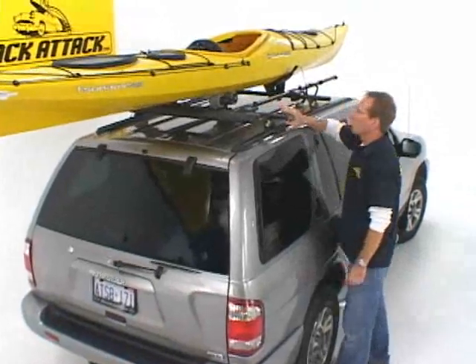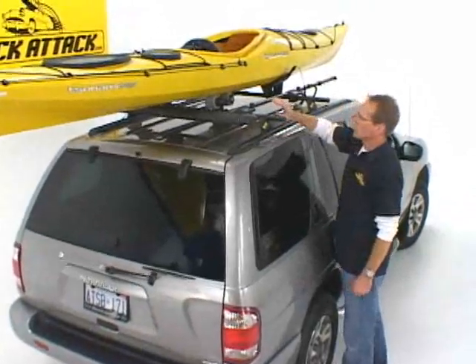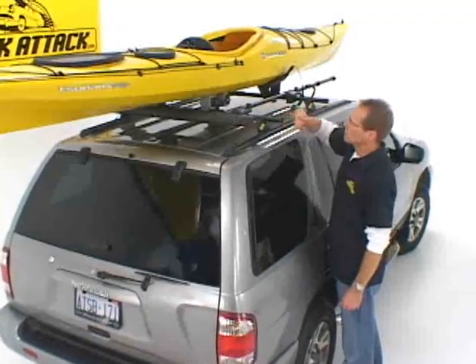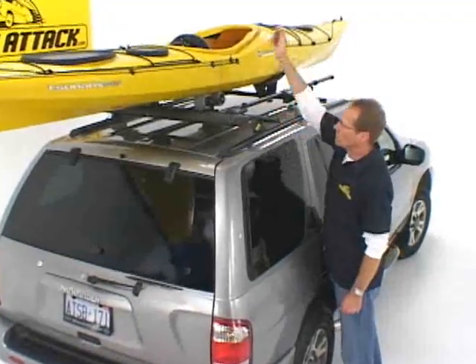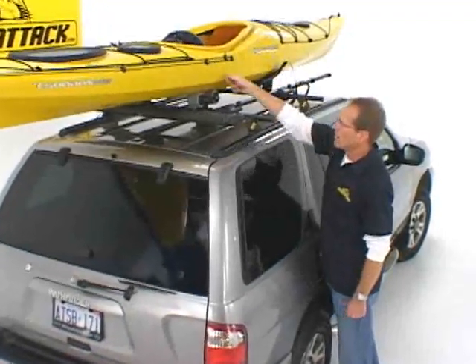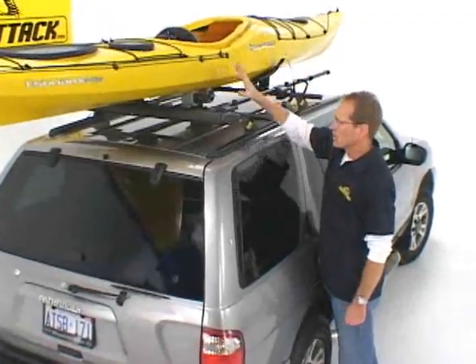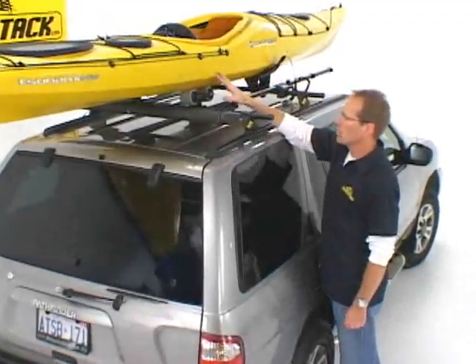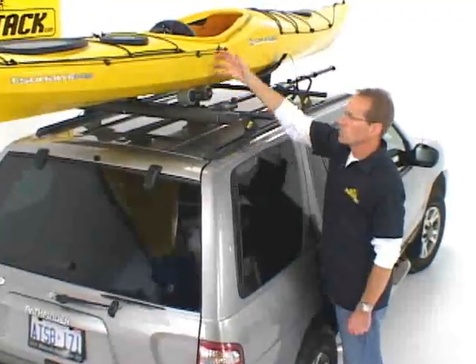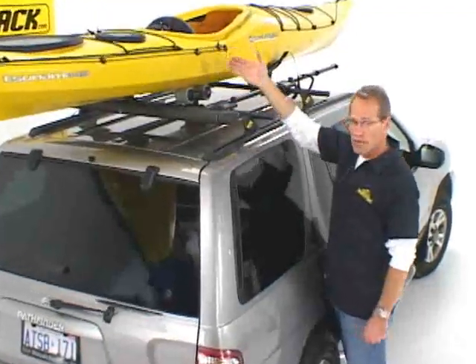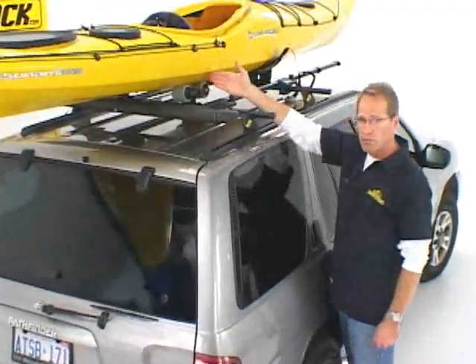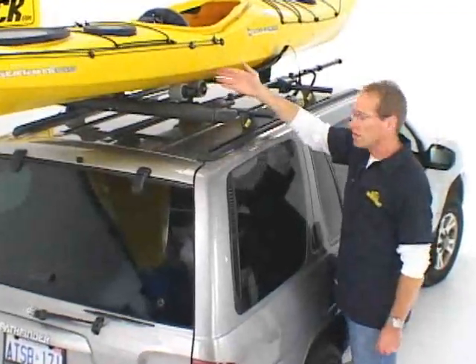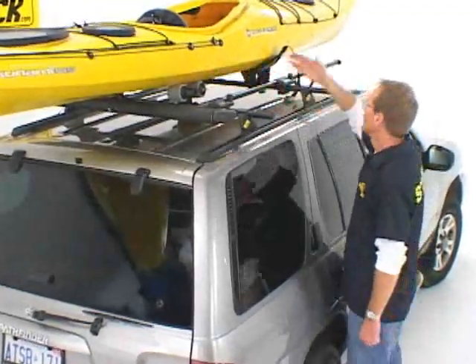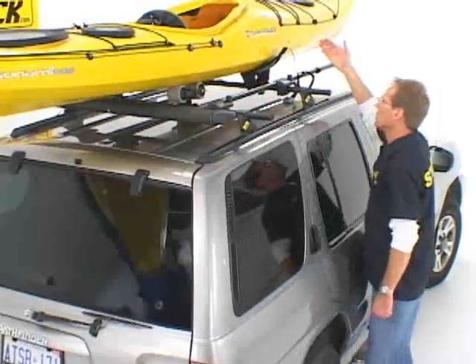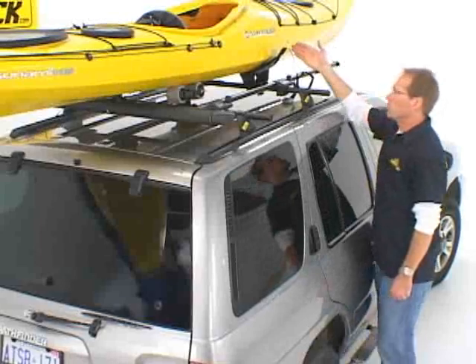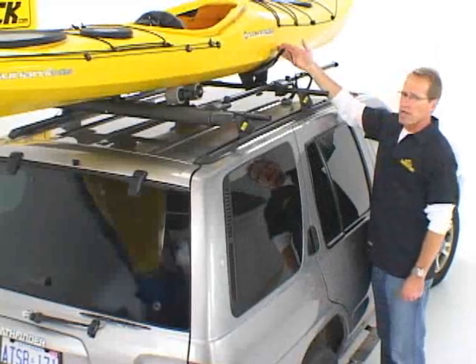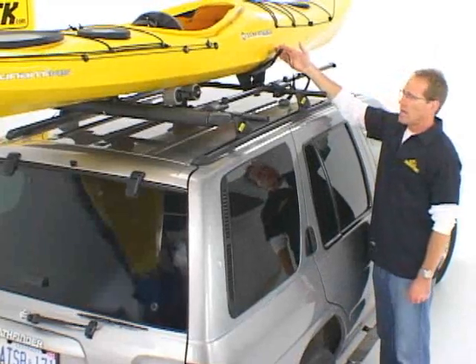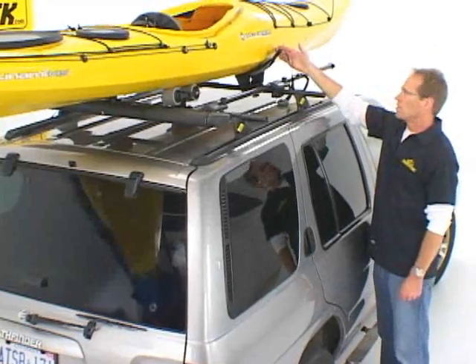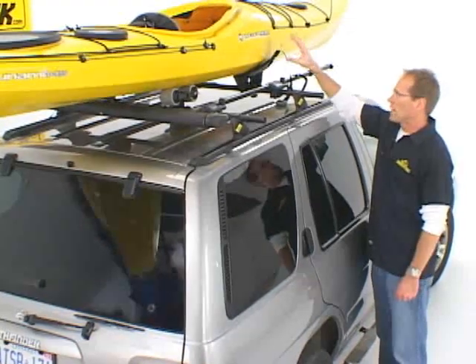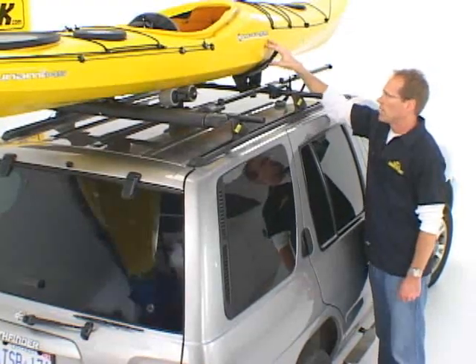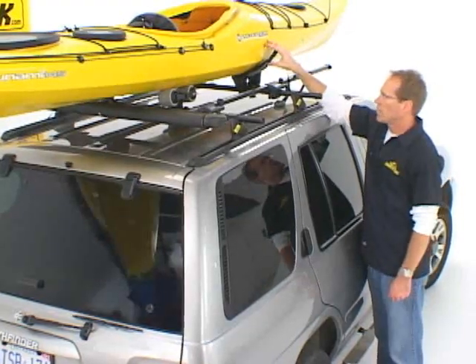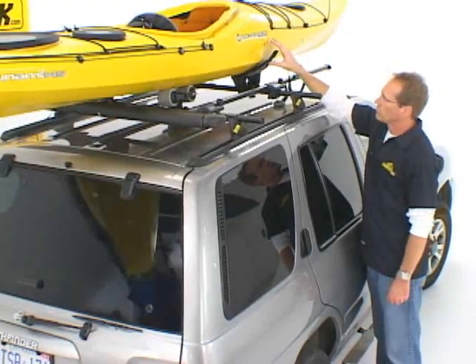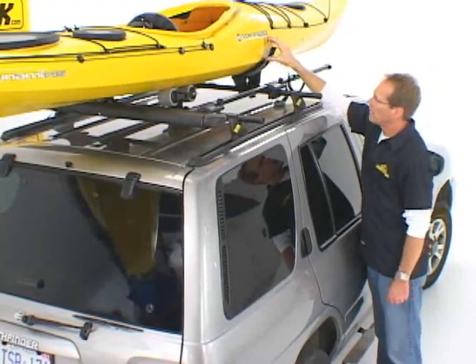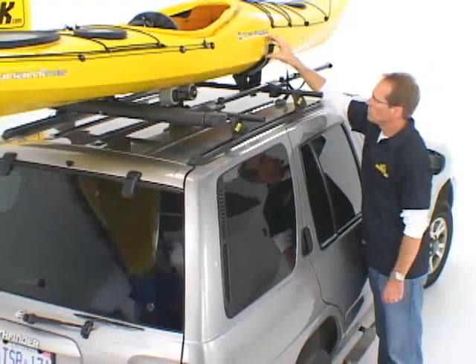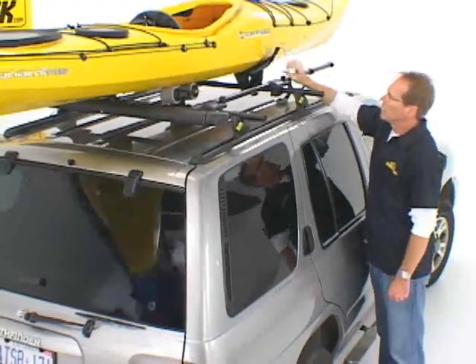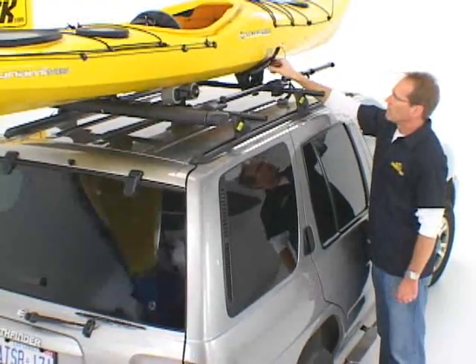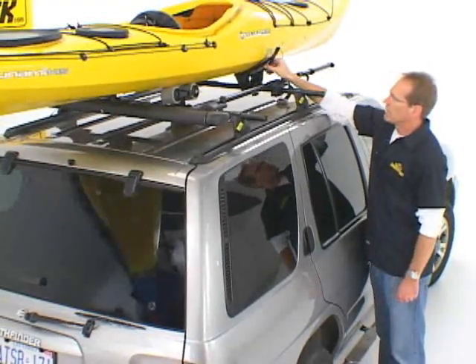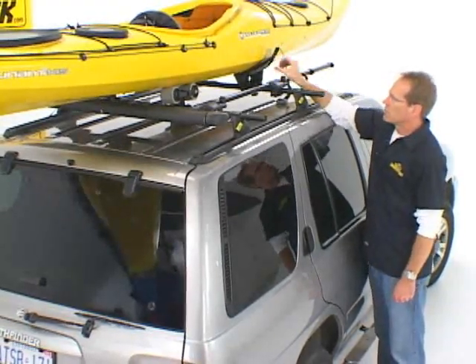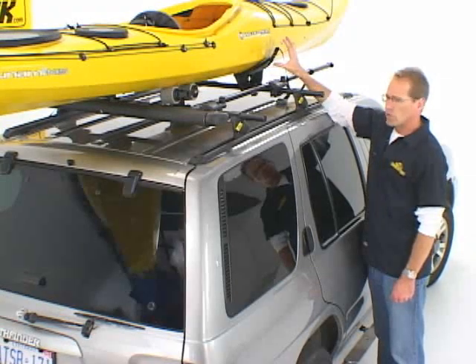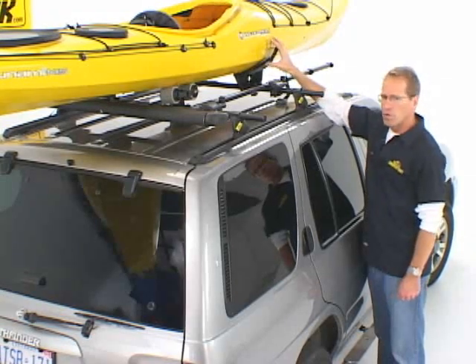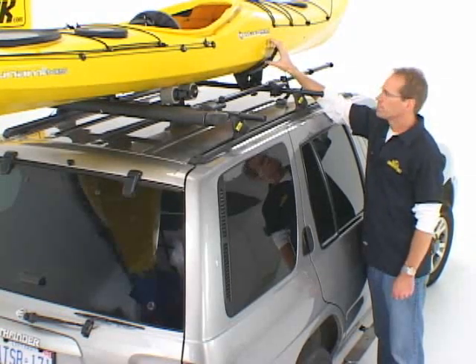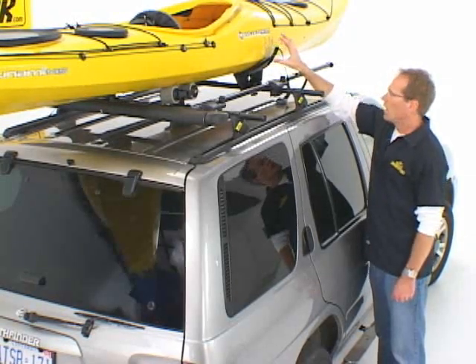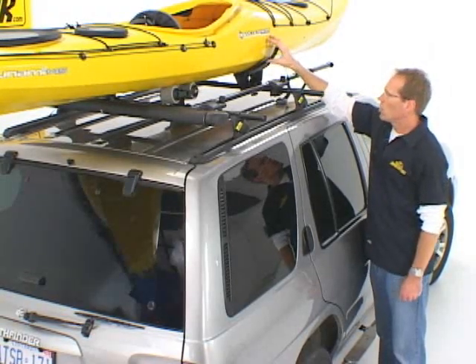You're going to use your heavy-duty straps, which come with the hull-y rollers, to strap your boat down here. You use your Mako saddle straps to strap the boat to the Mako saddles, which are very flexible and have Dynaflex pads to grip the boat on the hull.